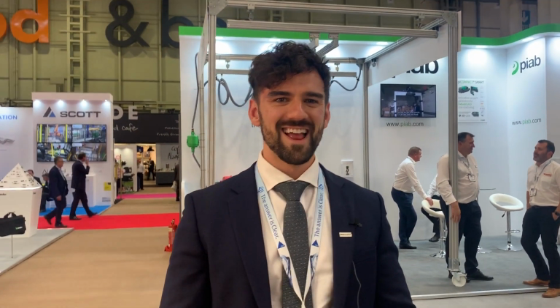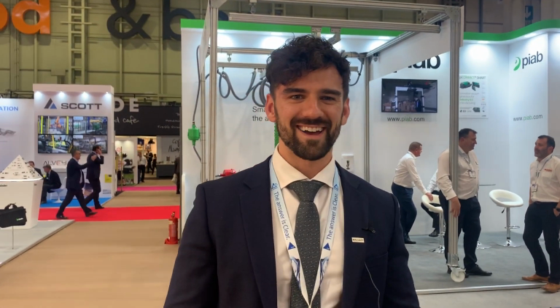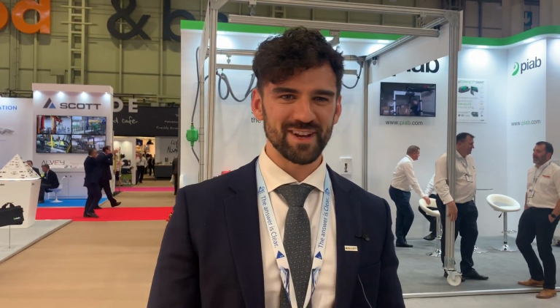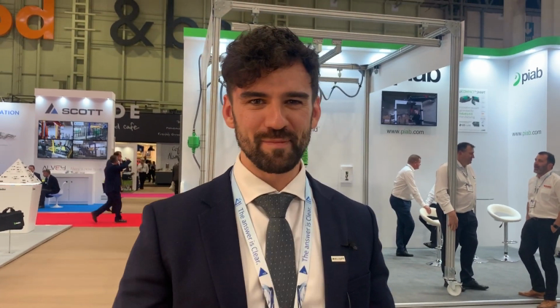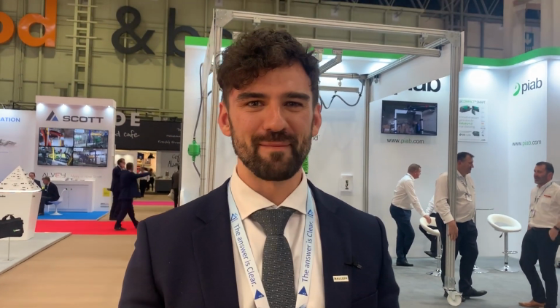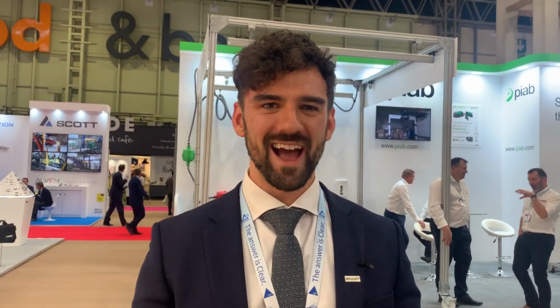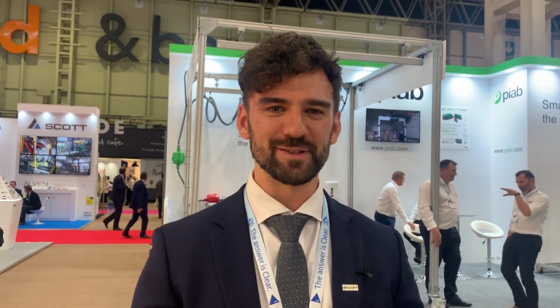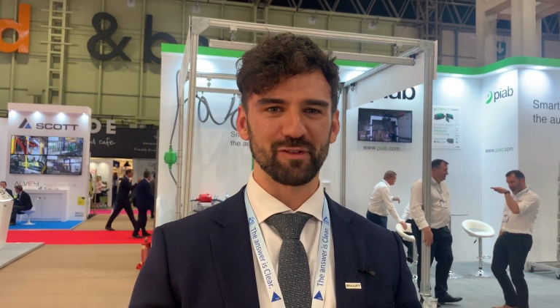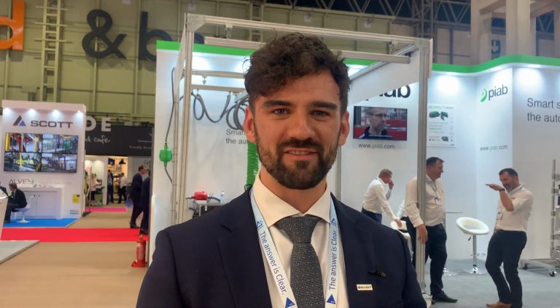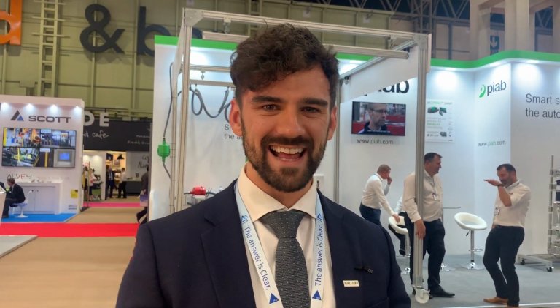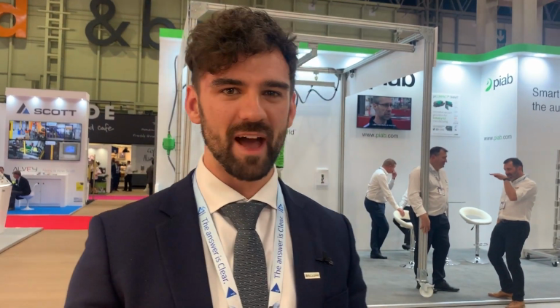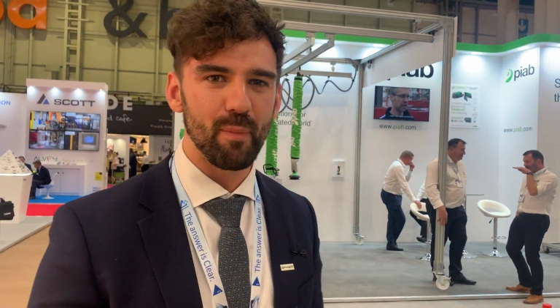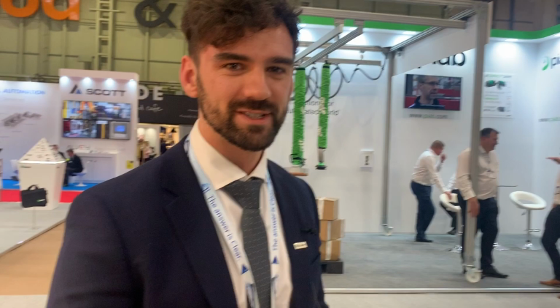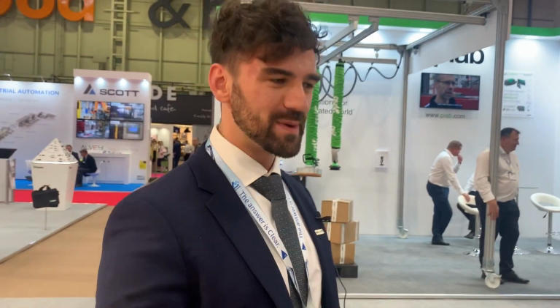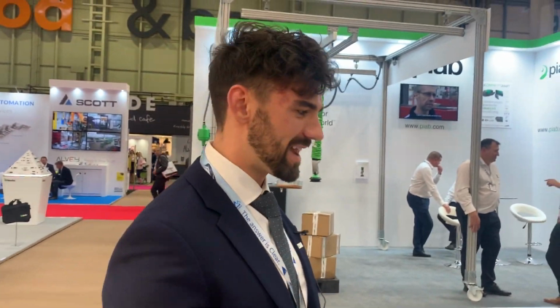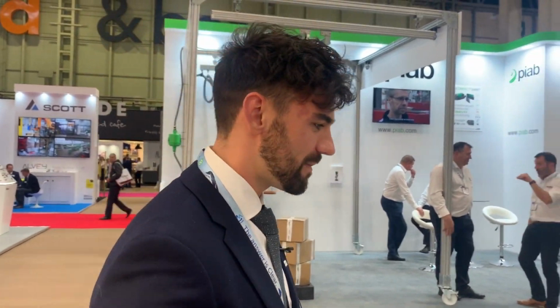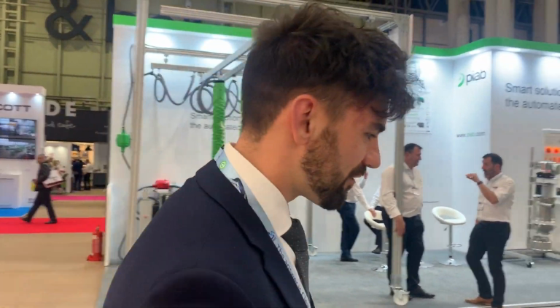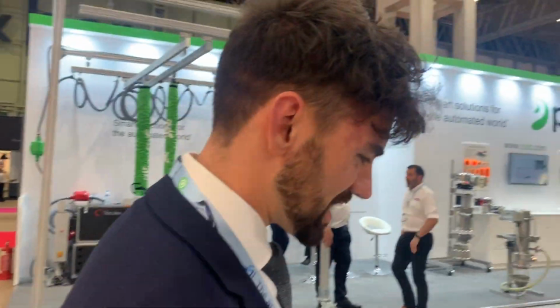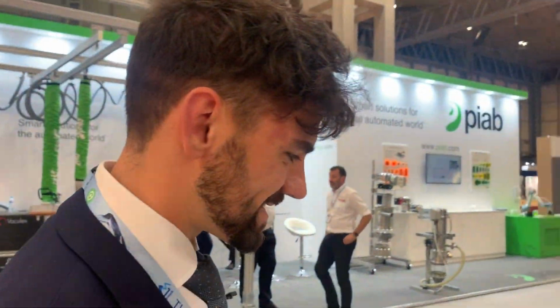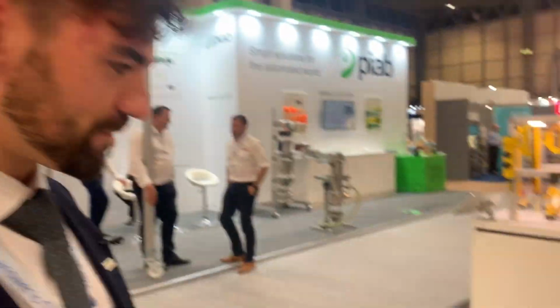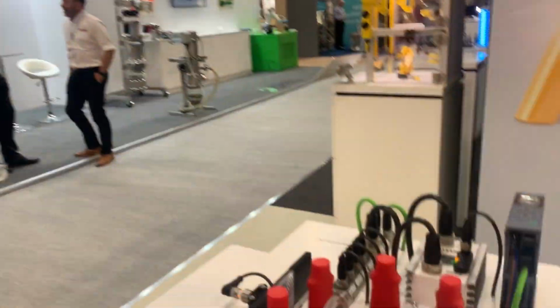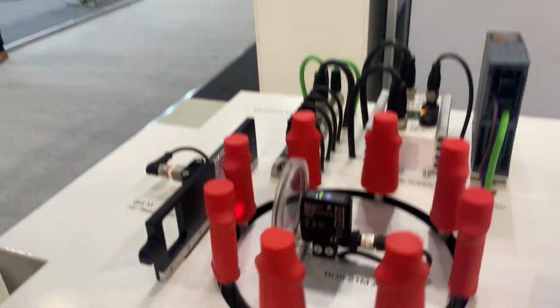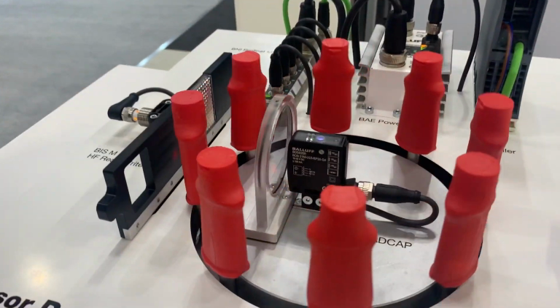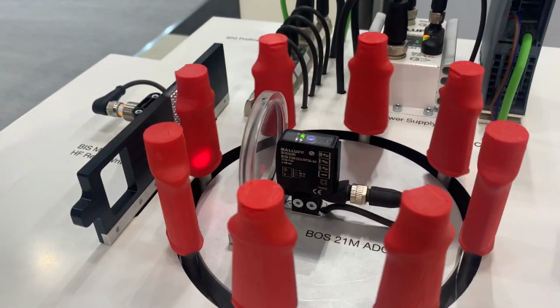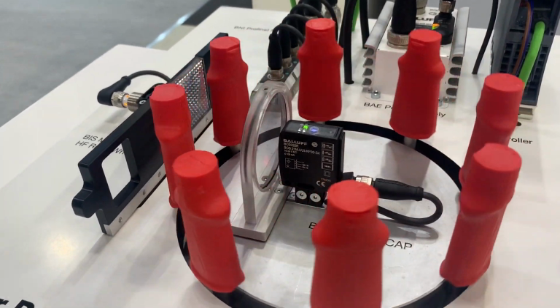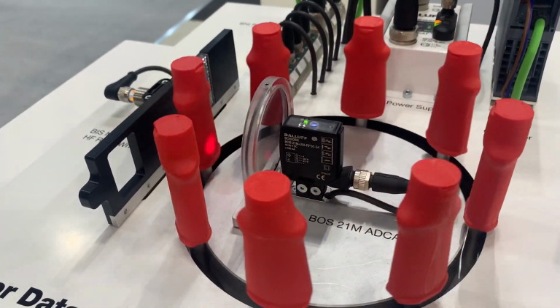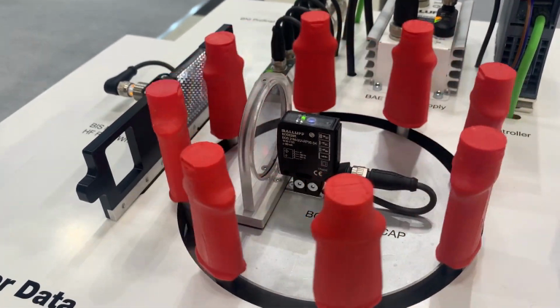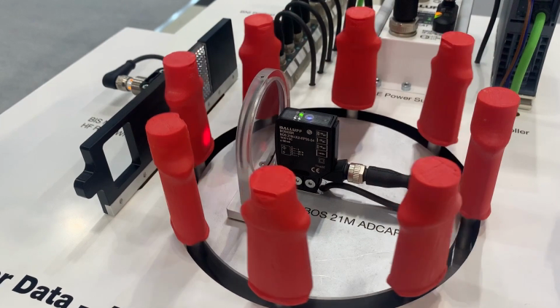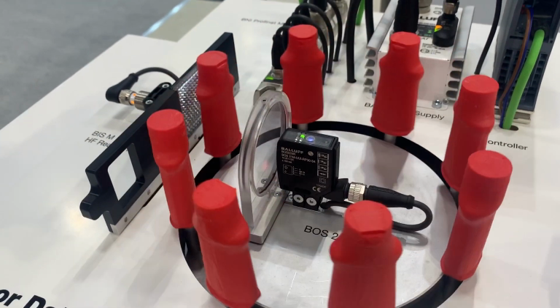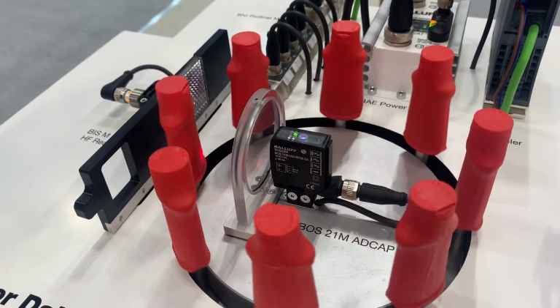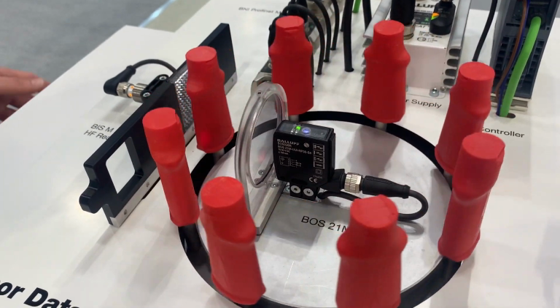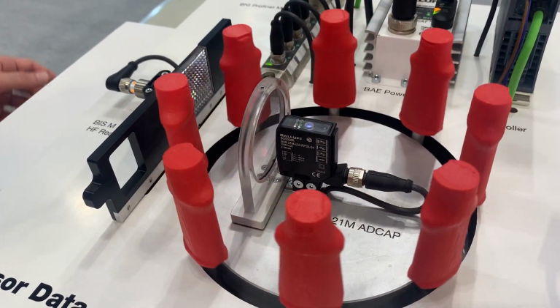Hi, I'm James with the PPMA and I'm going to talk through our advanced ADCAP BOSS 21M photoelectric sensor. I'll quickly explain some of the hardware to connect it up to and then we'll run into the advanced features.